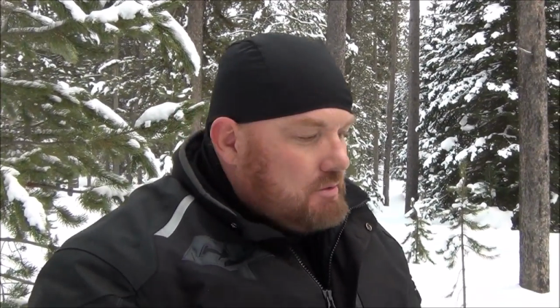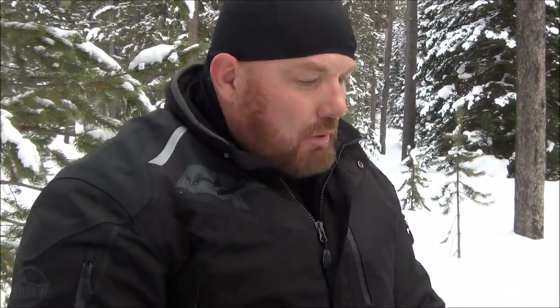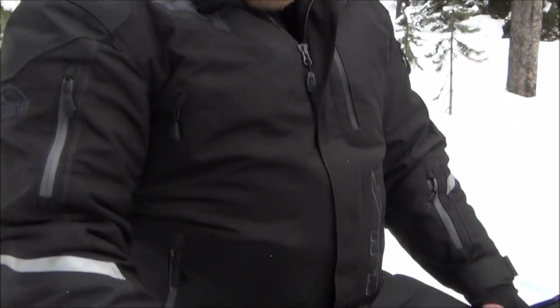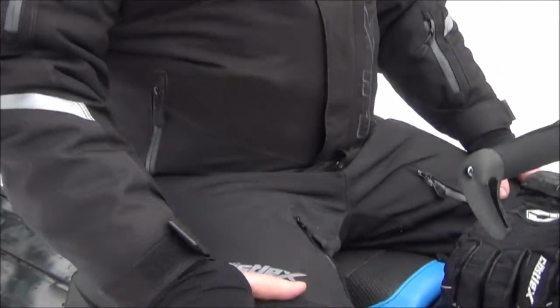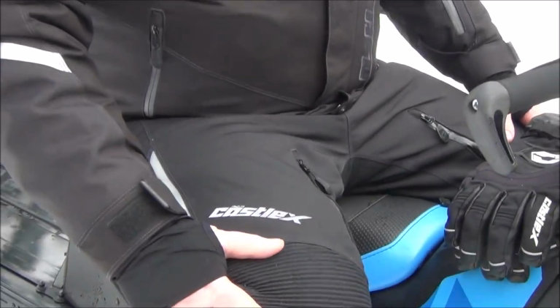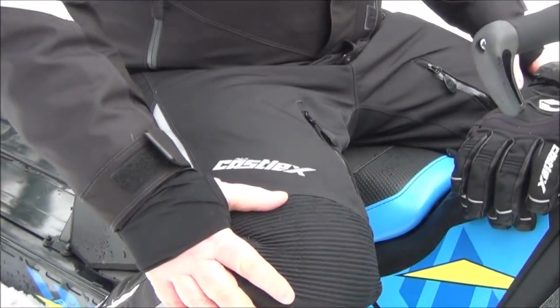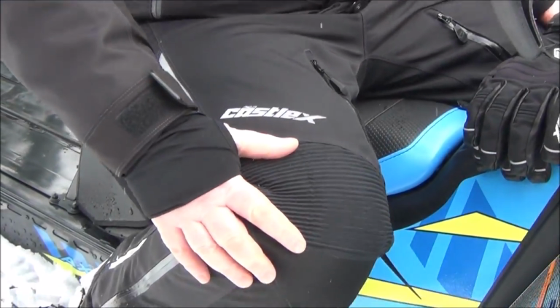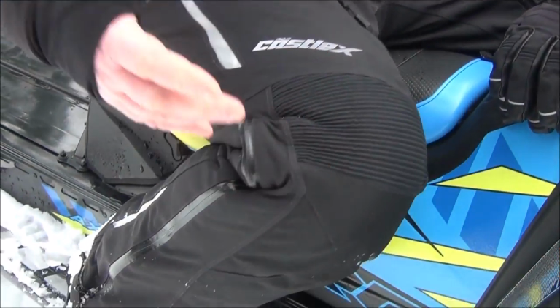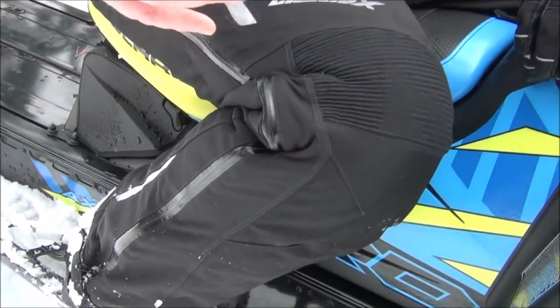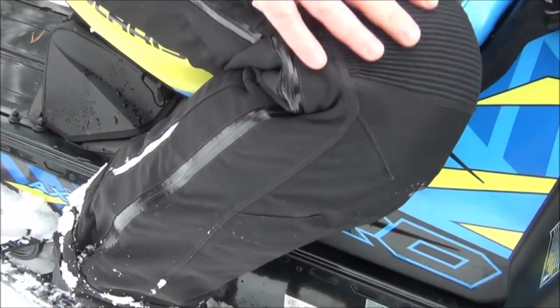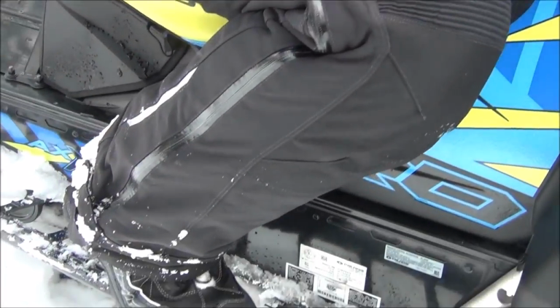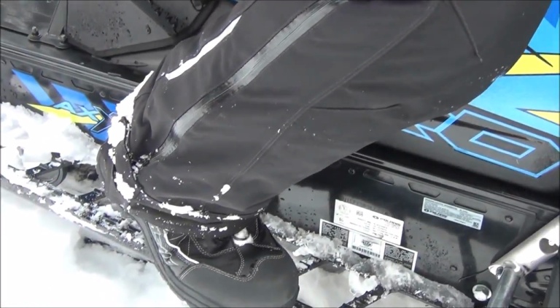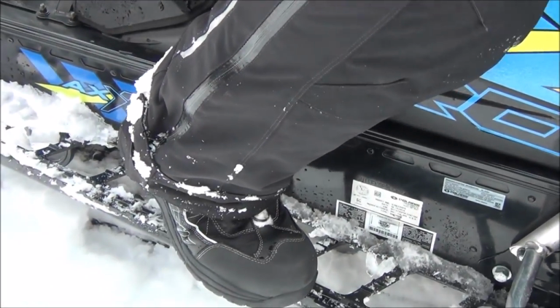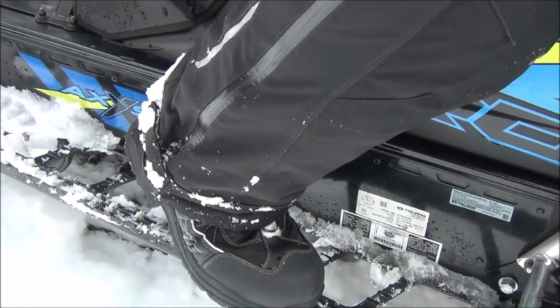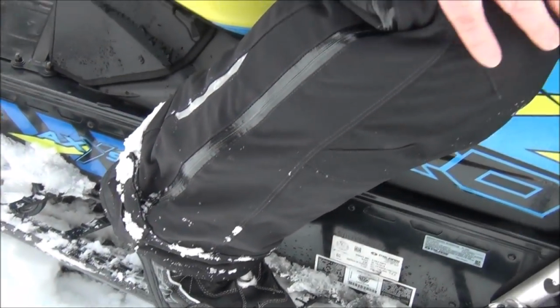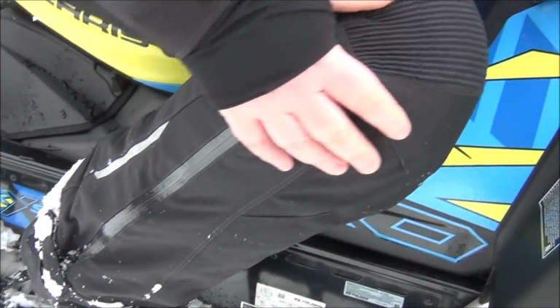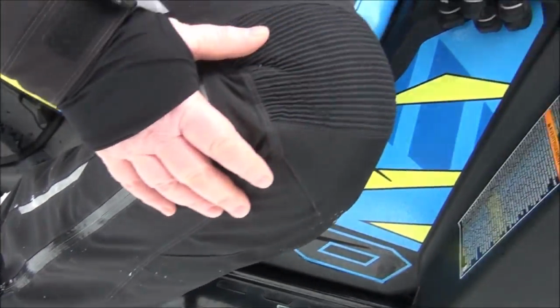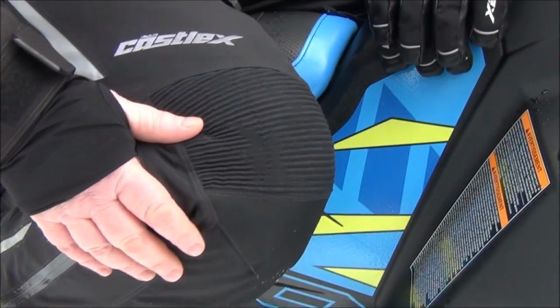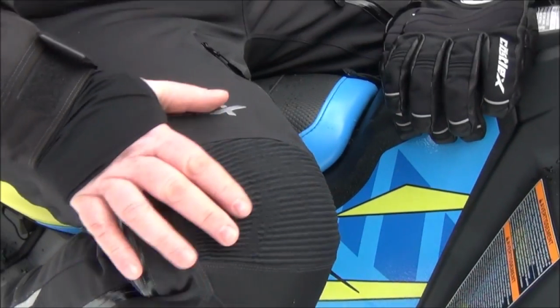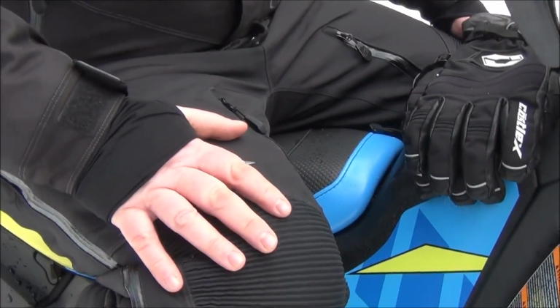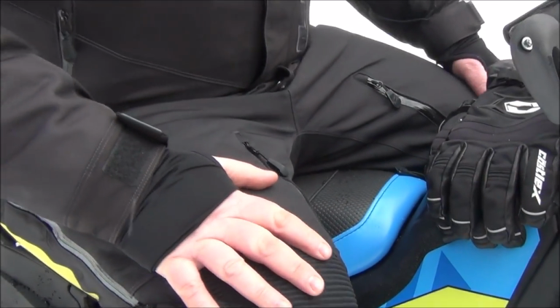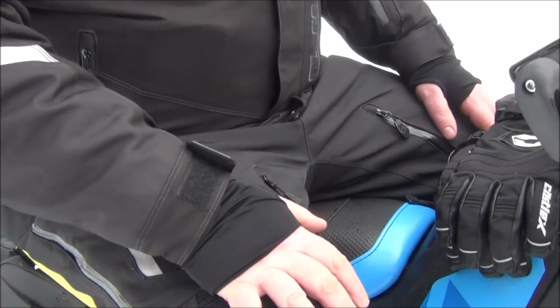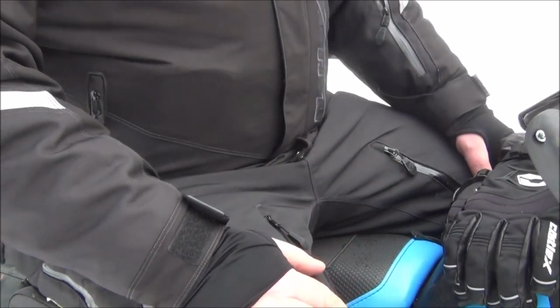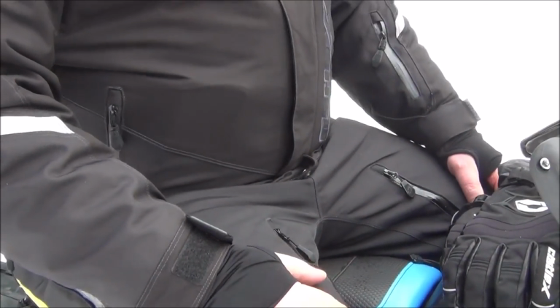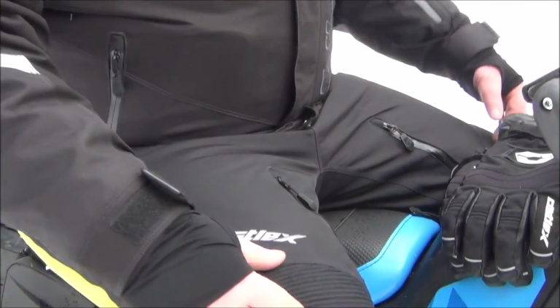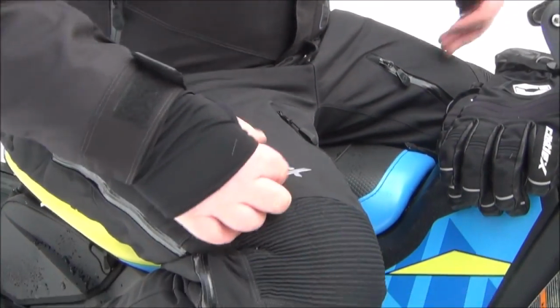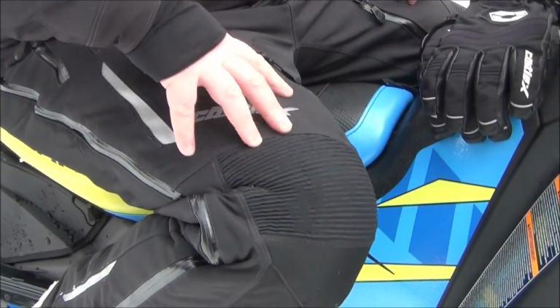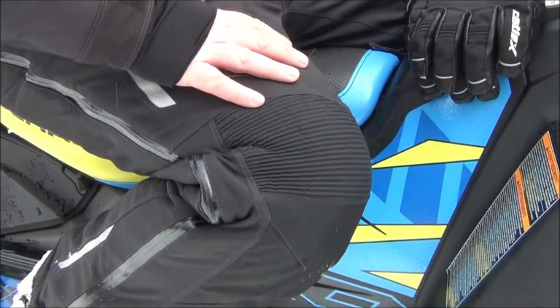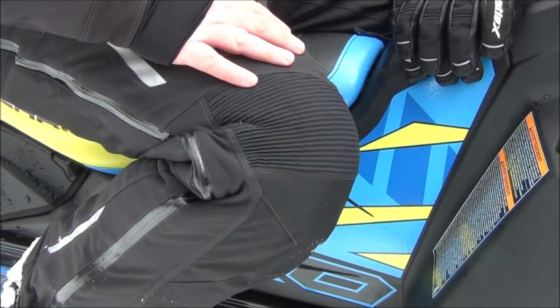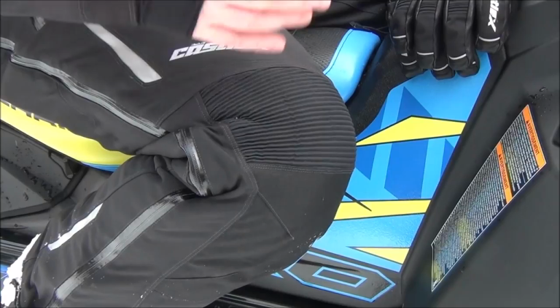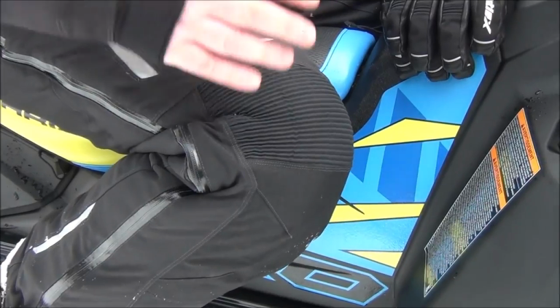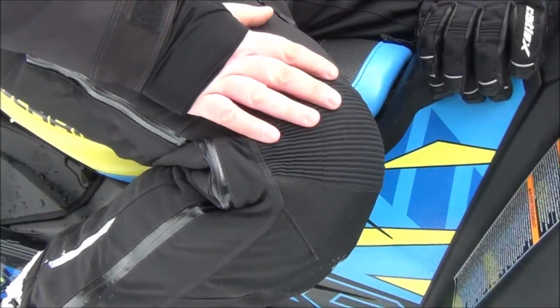Of course we've got the polar bib, and that makes all the difference in the world. I'd like to say I didn't crash a few times and have to dig myself out — keeping your legs warm is very important.